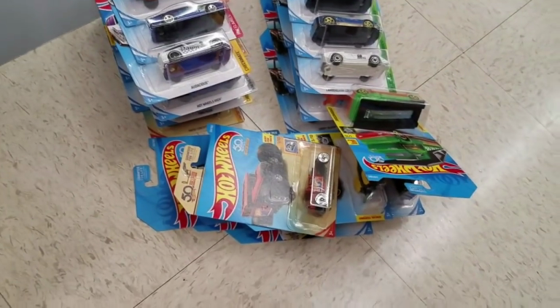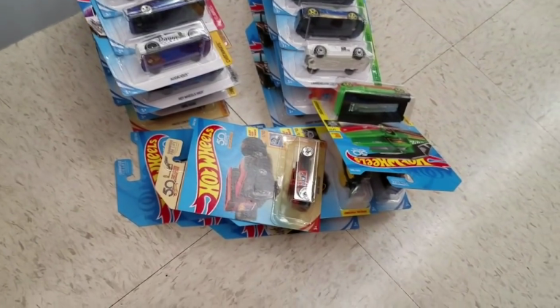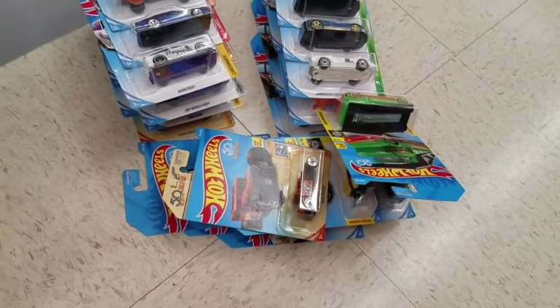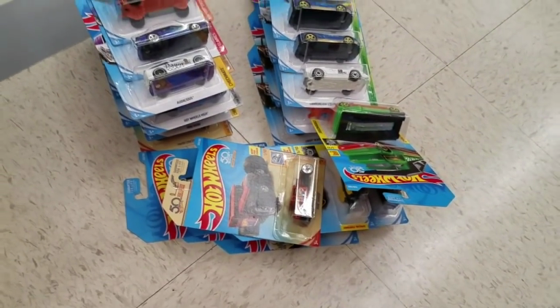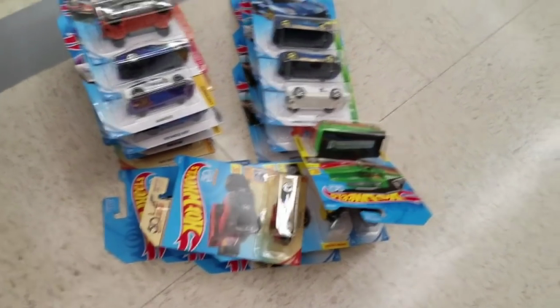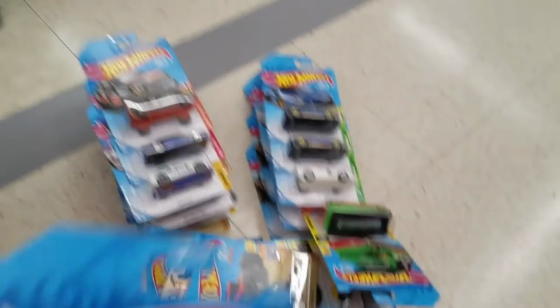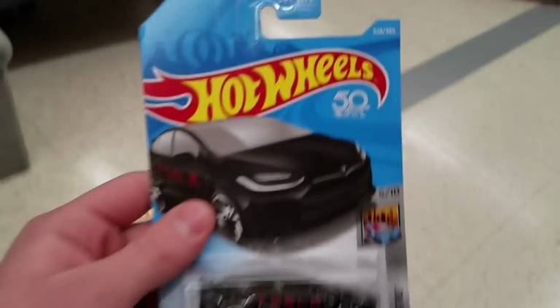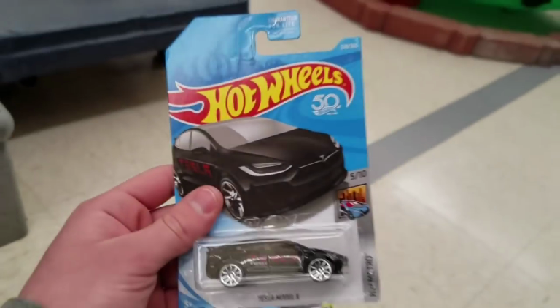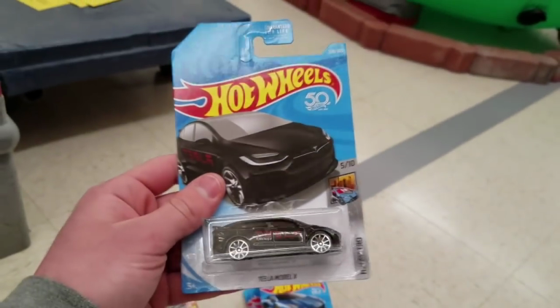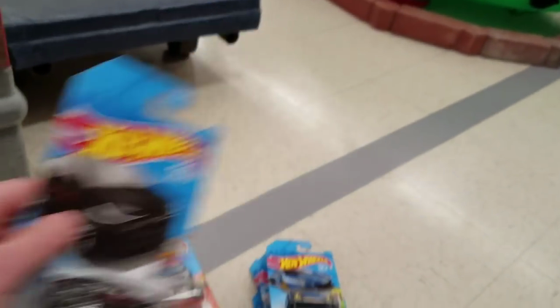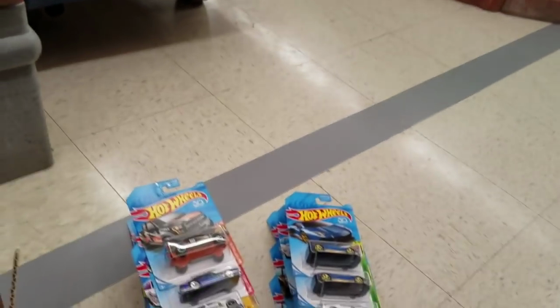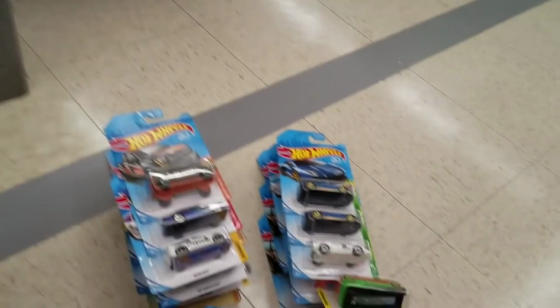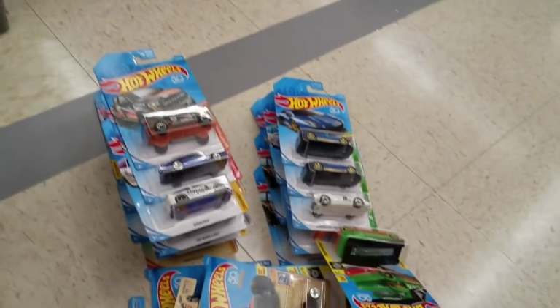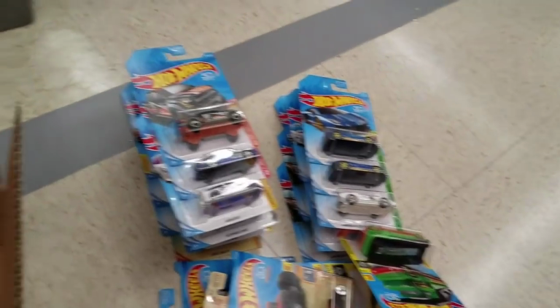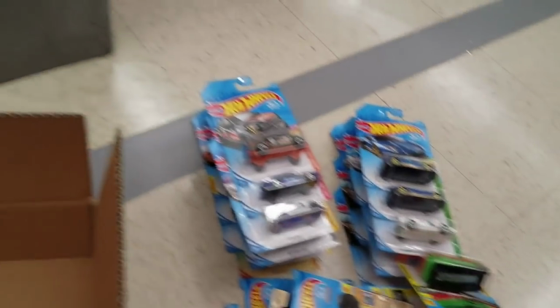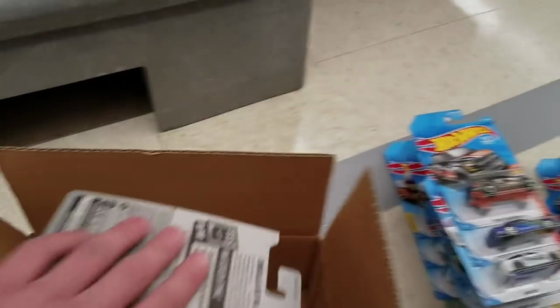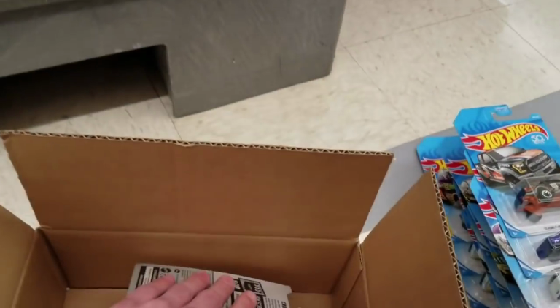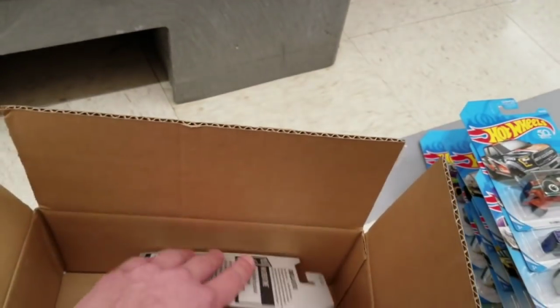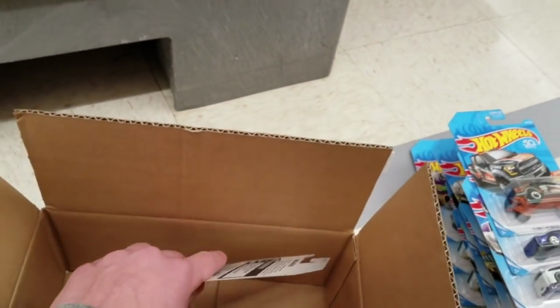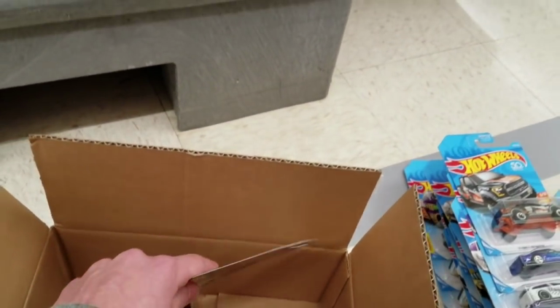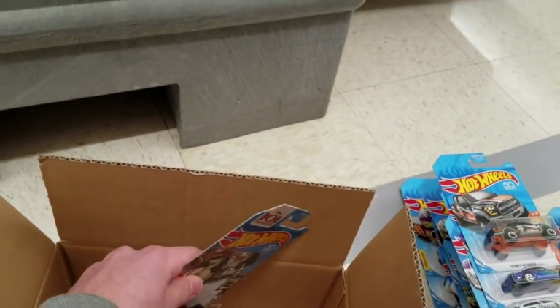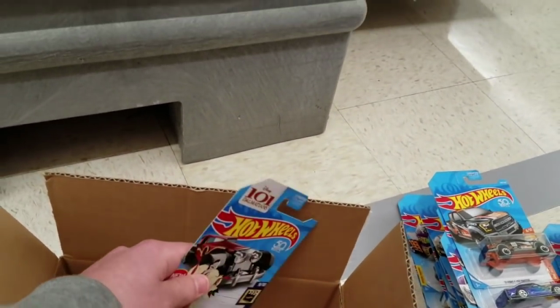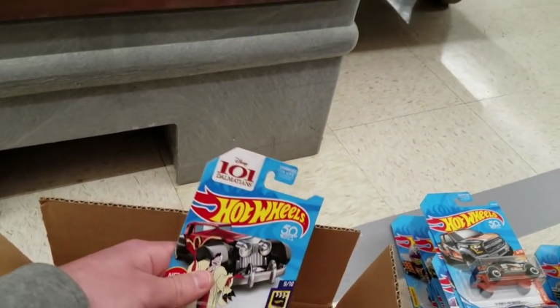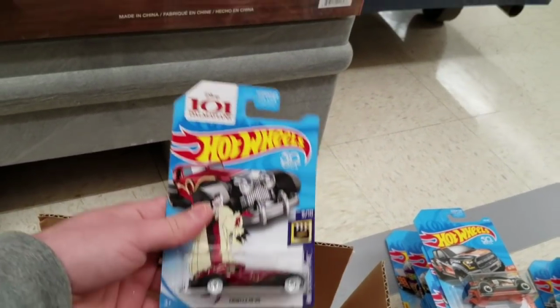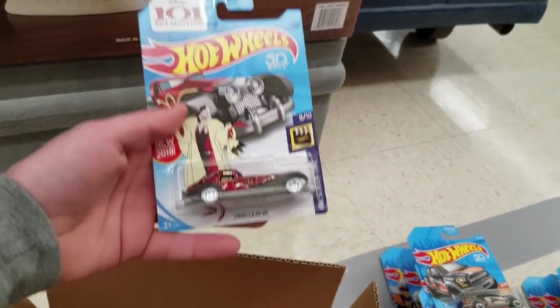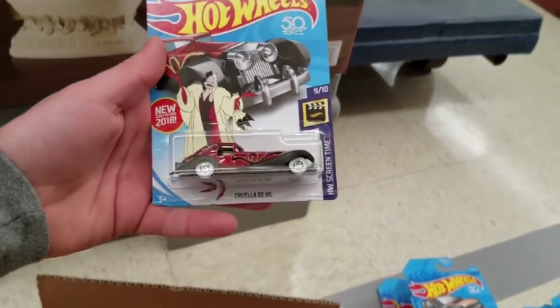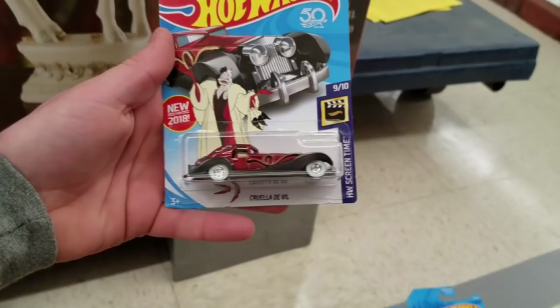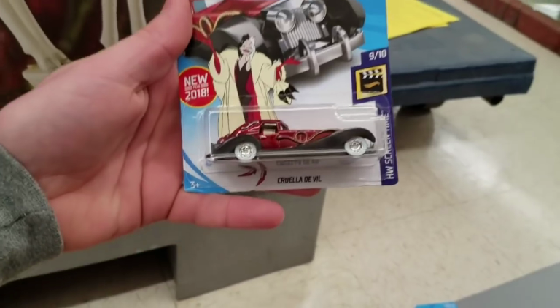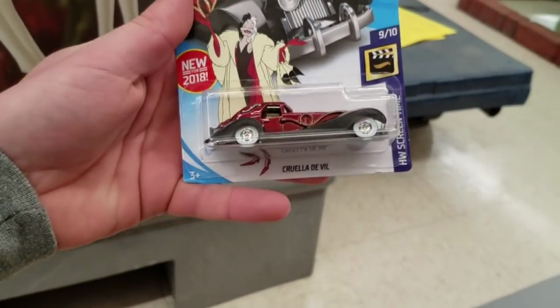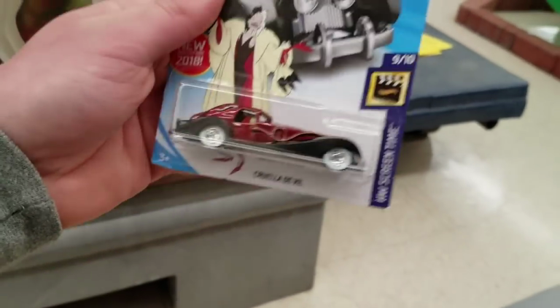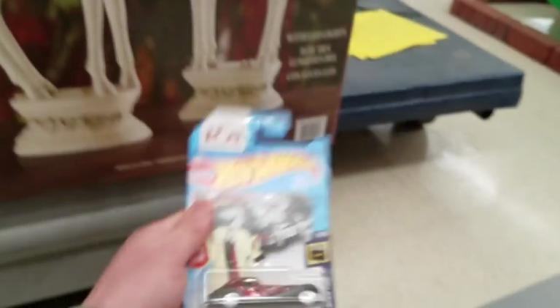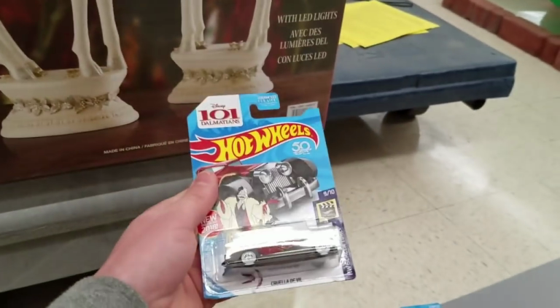Embosser — I'll just toss it back on the pile, I don't want it. There's a Tesla Model X. And then the final car of the case is the Super Treasure Hunt, Cruella DeVille.